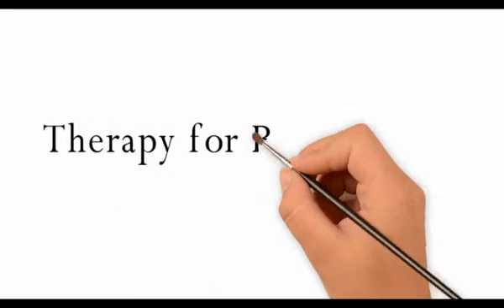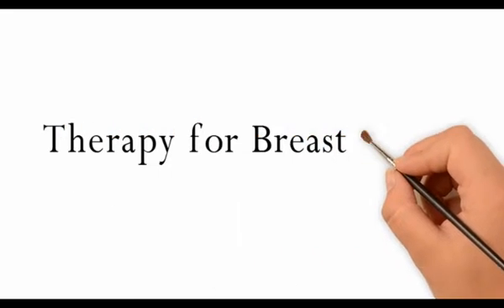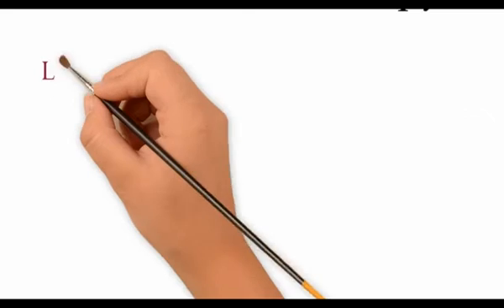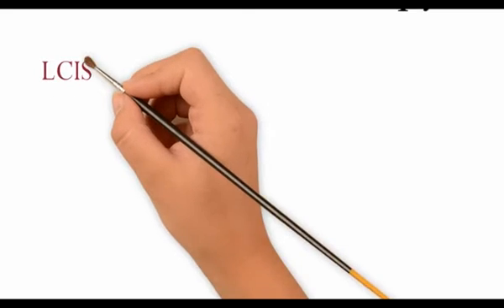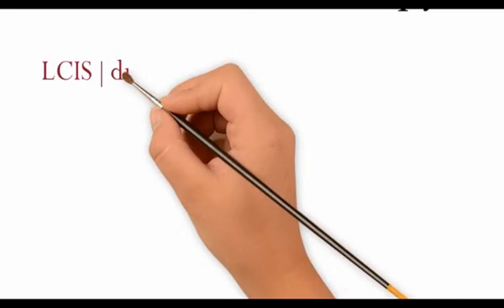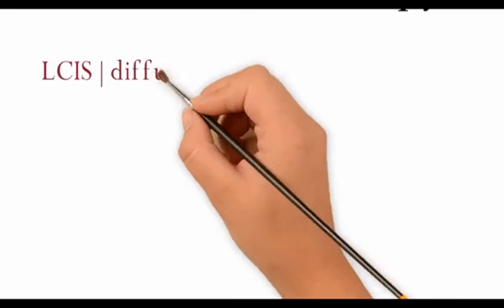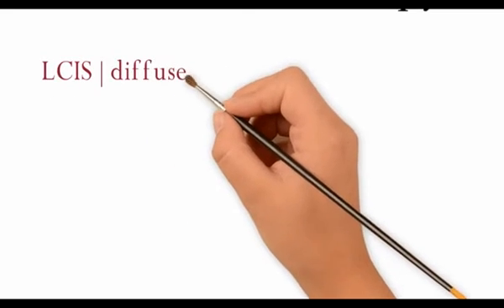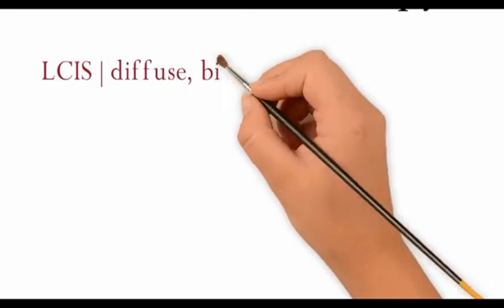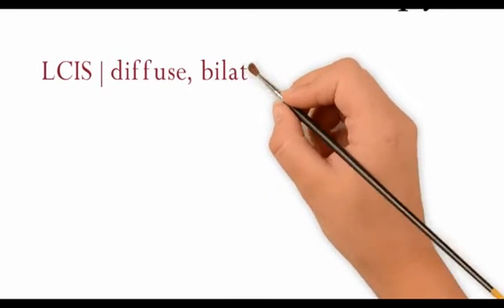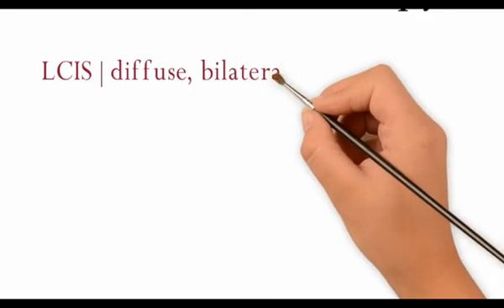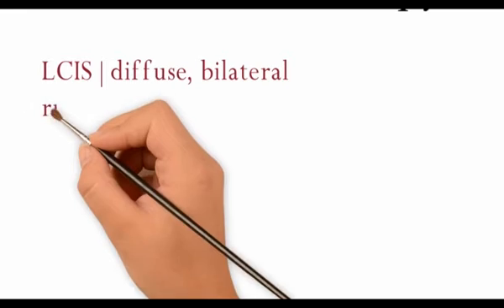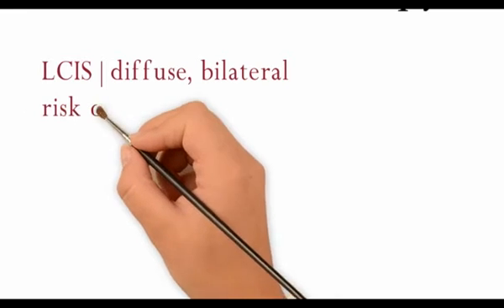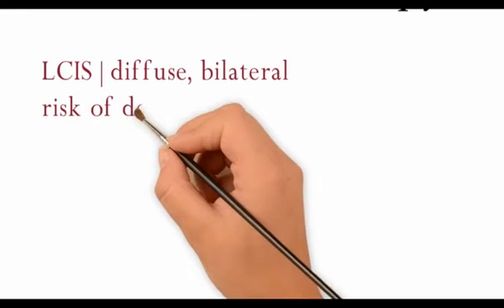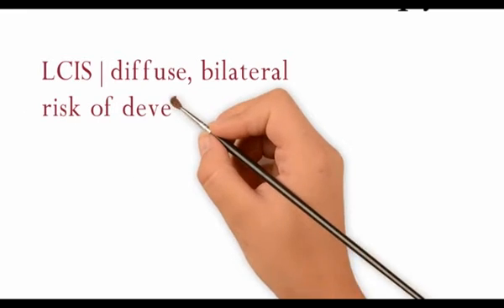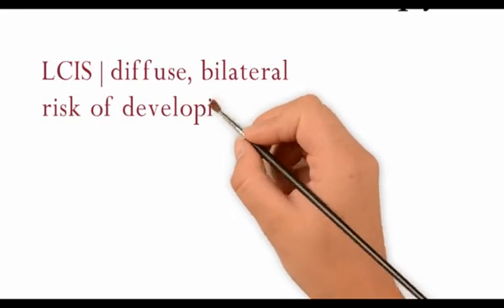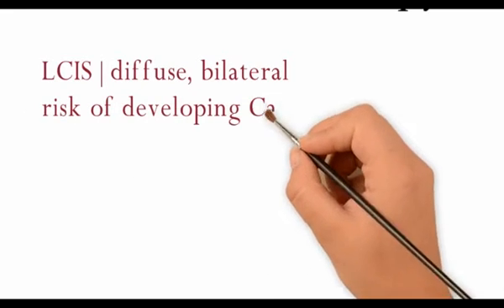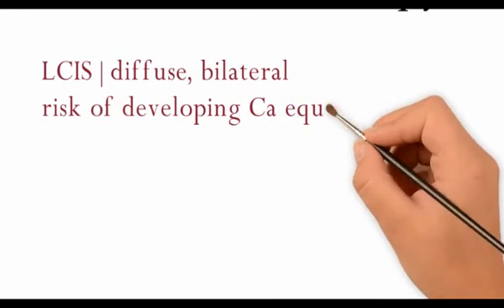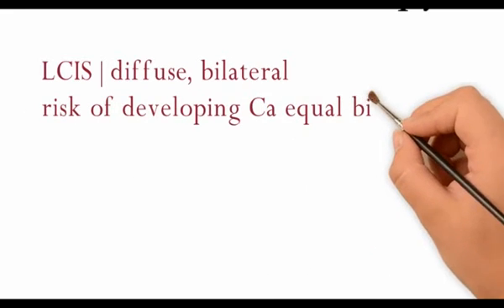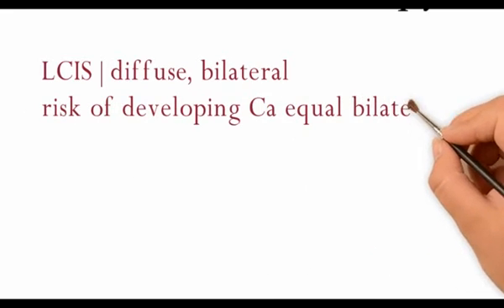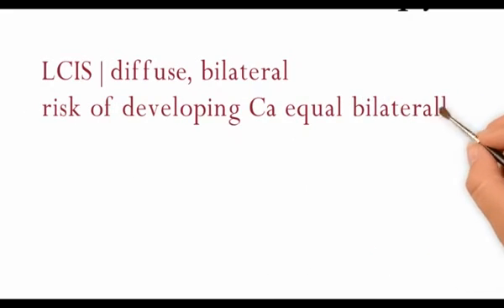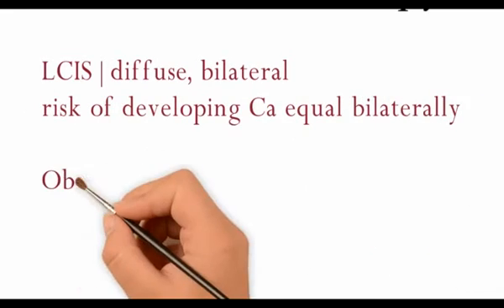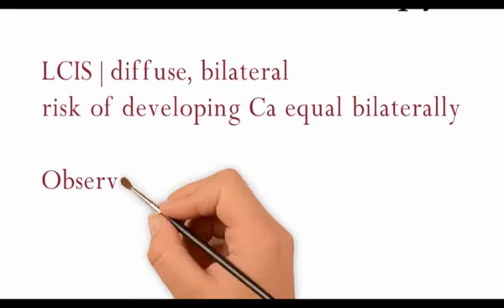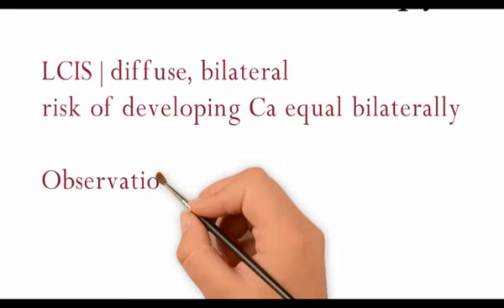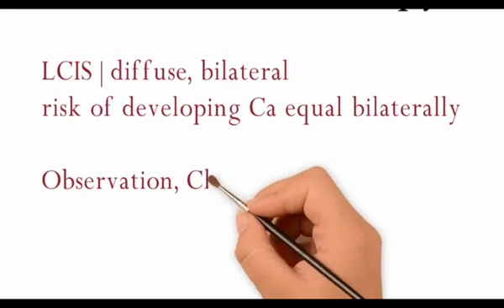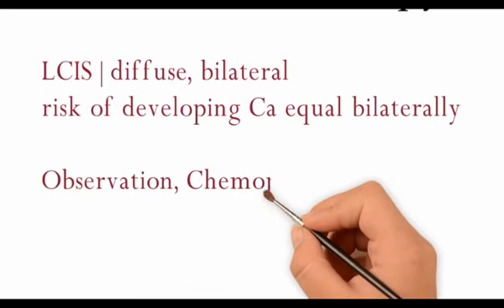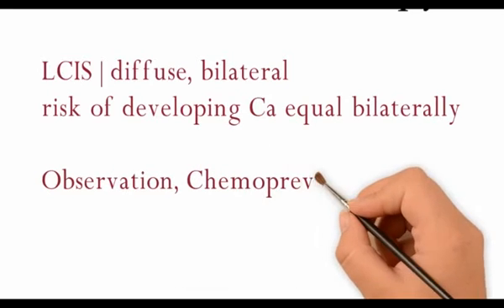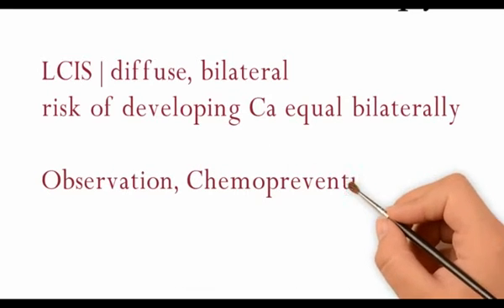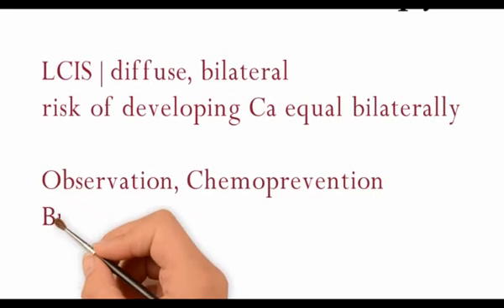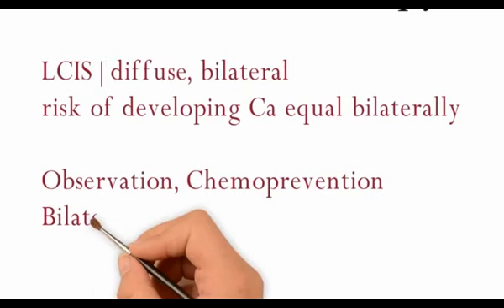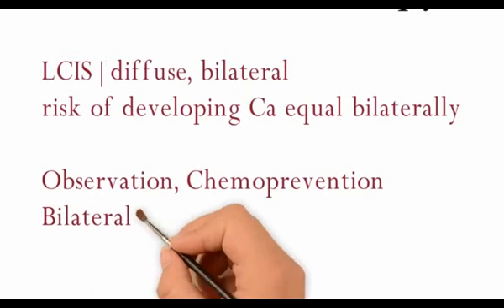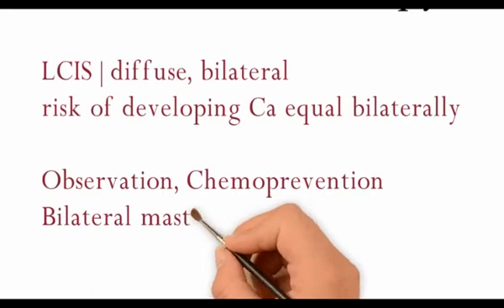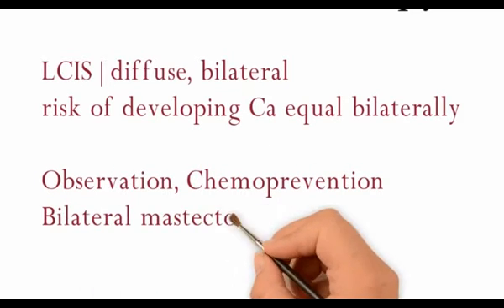Because LCIS is diffuse, bilateral, and has a risk of developing carcinoma equally bilaterally, the treatment is initially observation, chemoprevention, or prophylactic bilateral mastectomy.